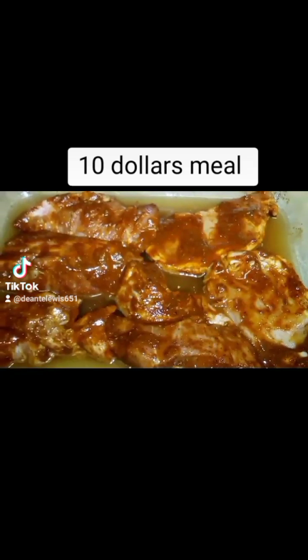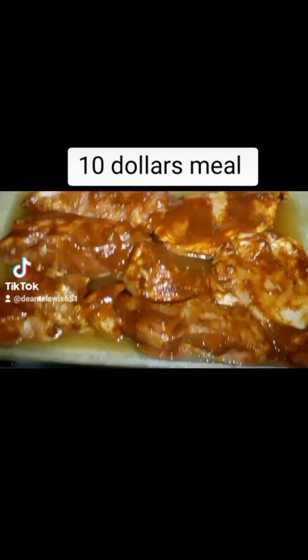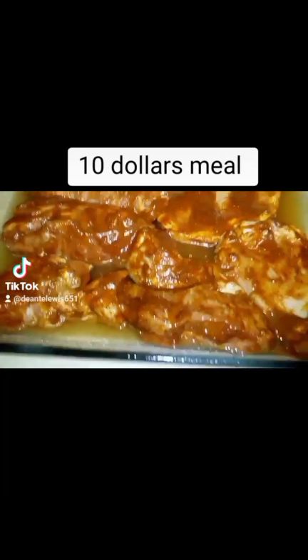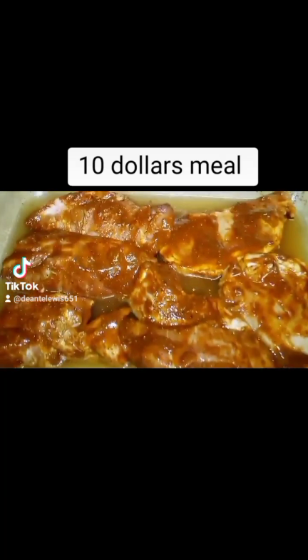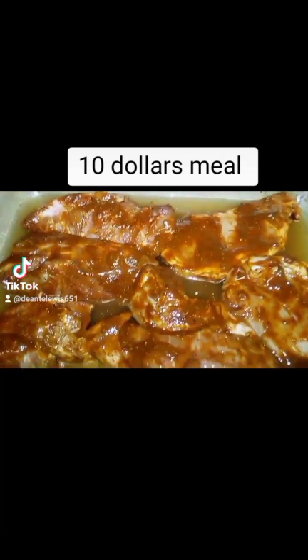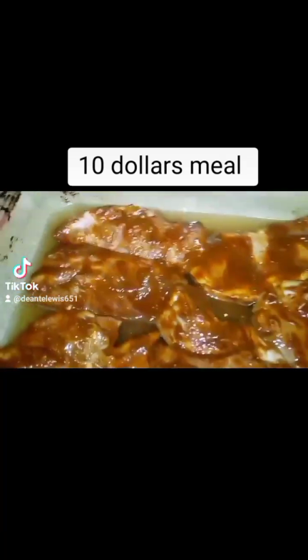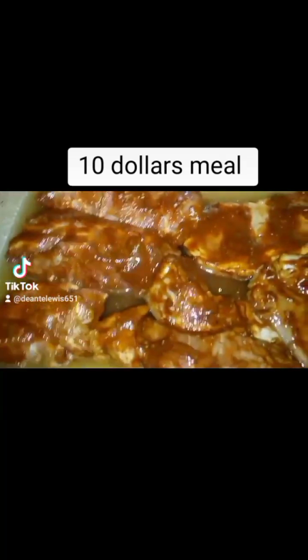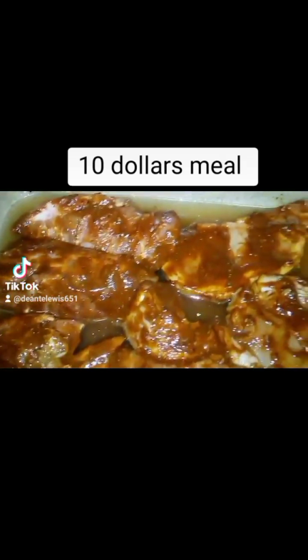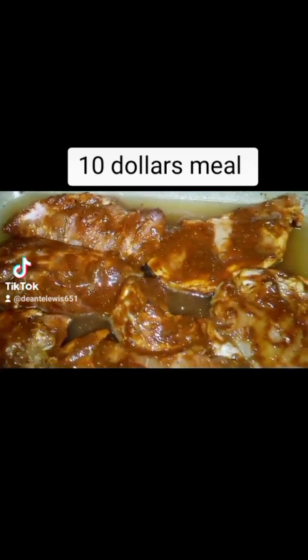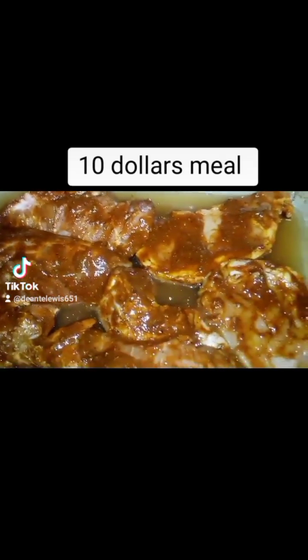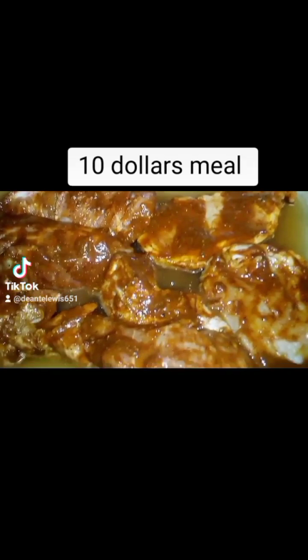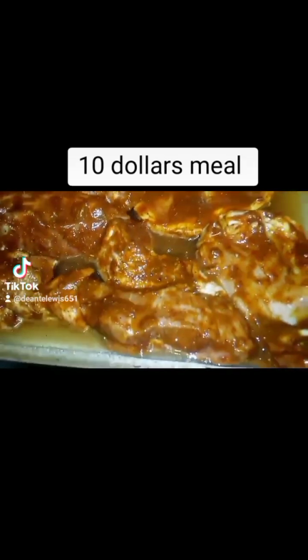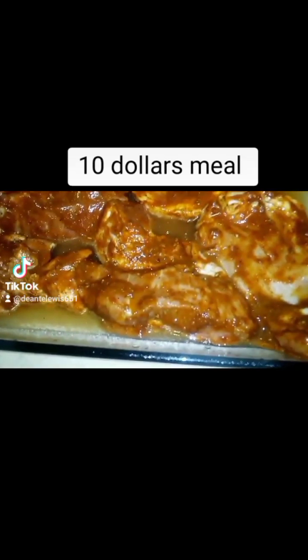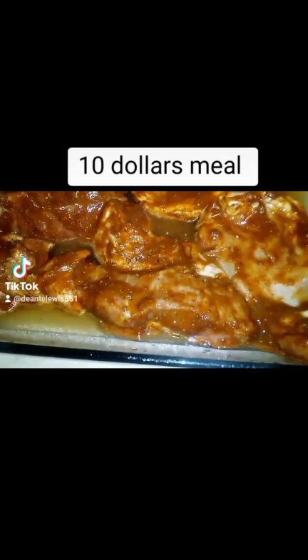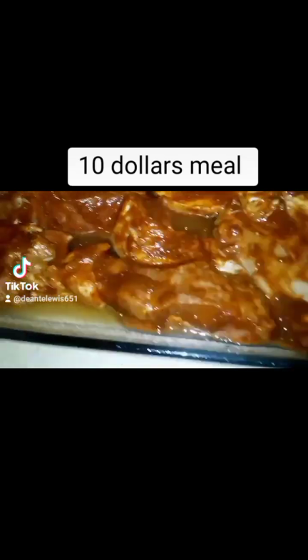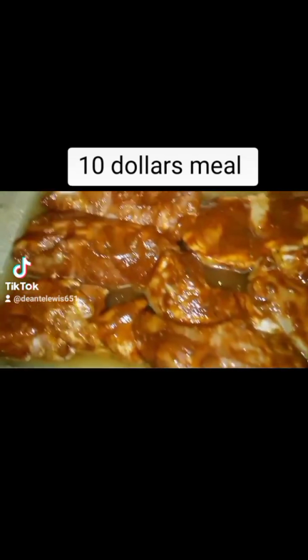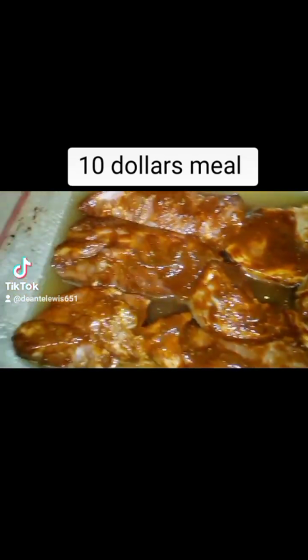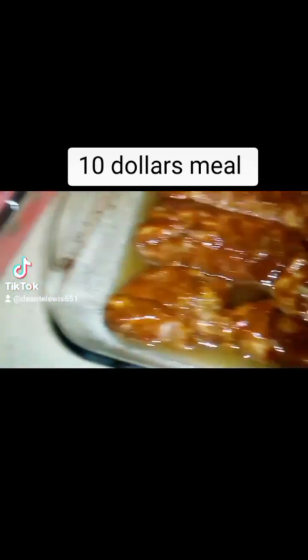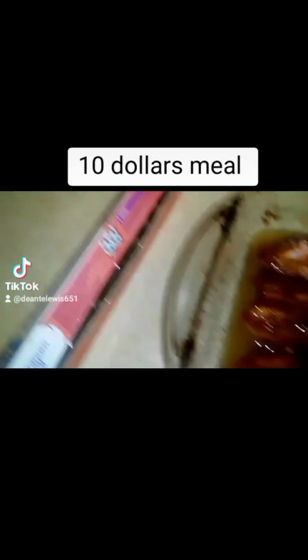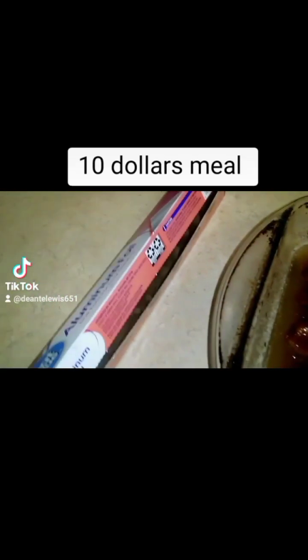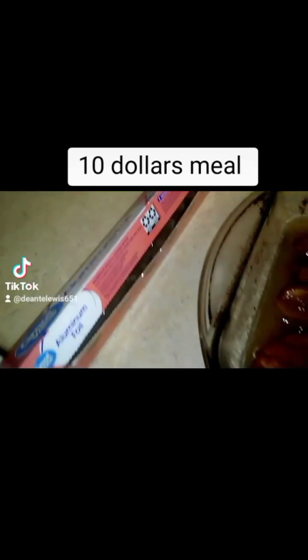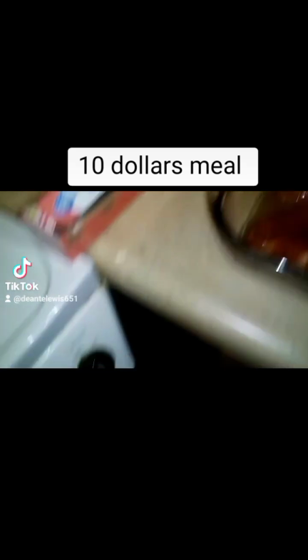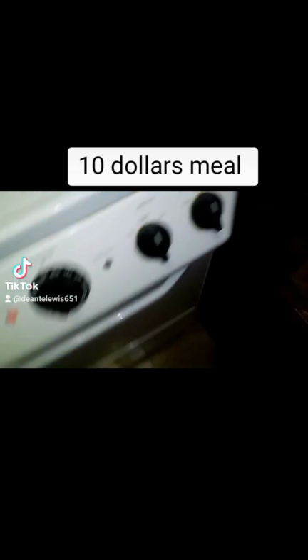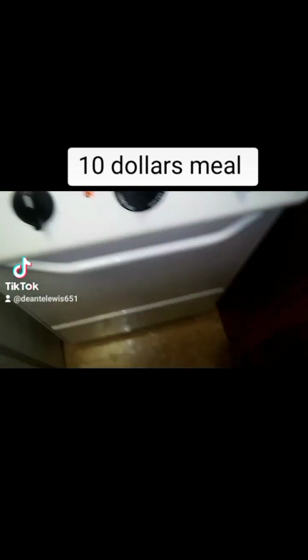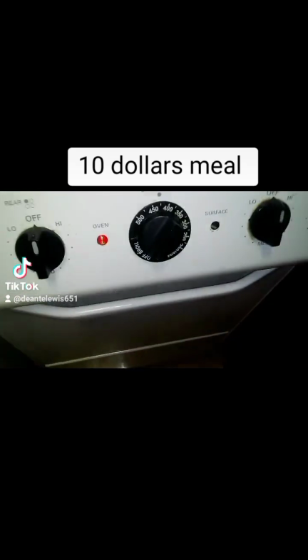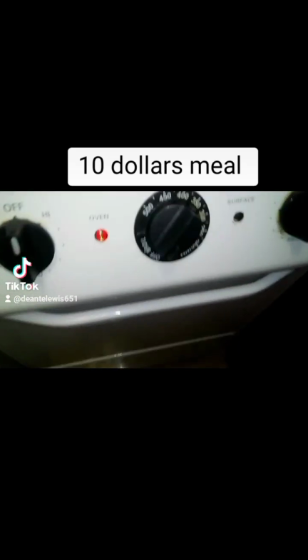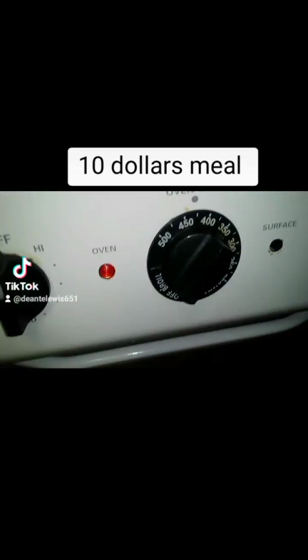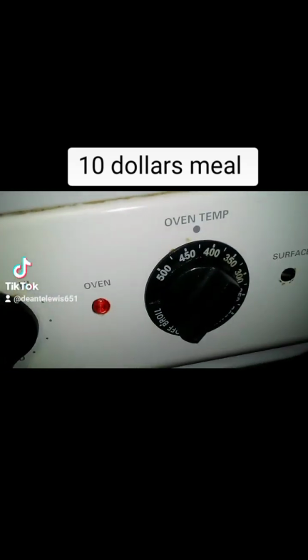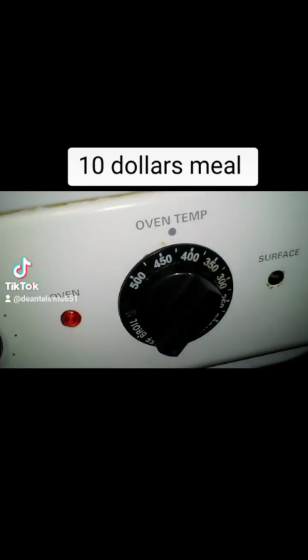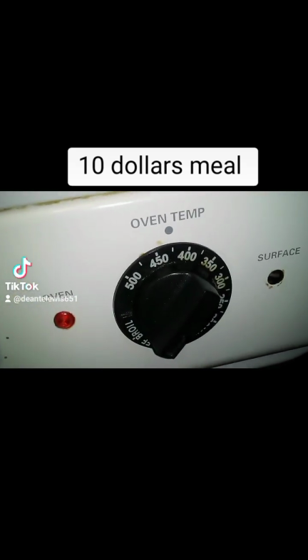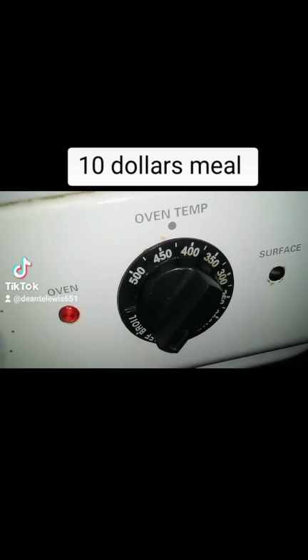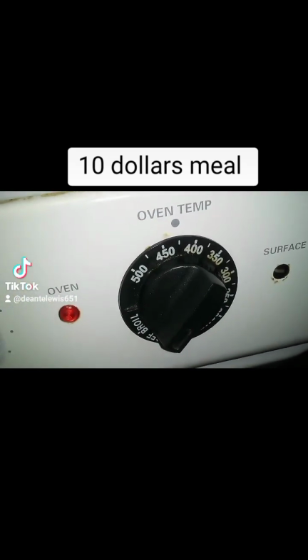Okay, I got it into the pan right now, as you see. Got a little bit of water, oil, Worcester sauce, and all that. I'm going to cover up the pork and put it into the oven between 400 and 450.